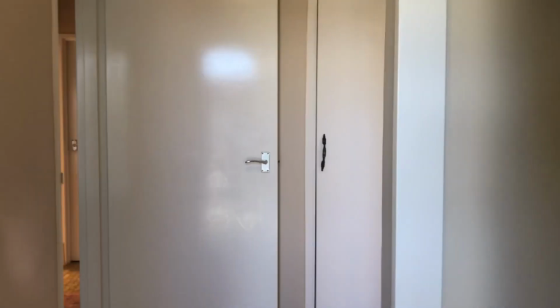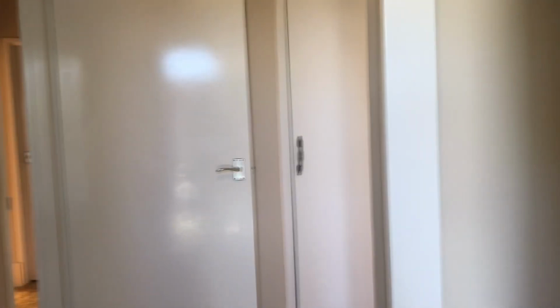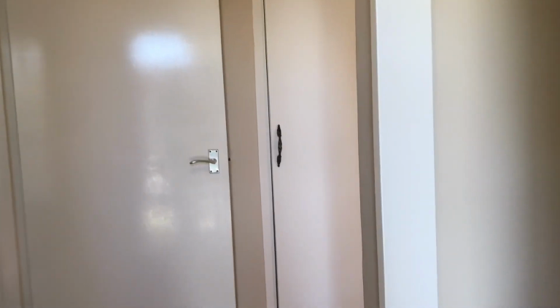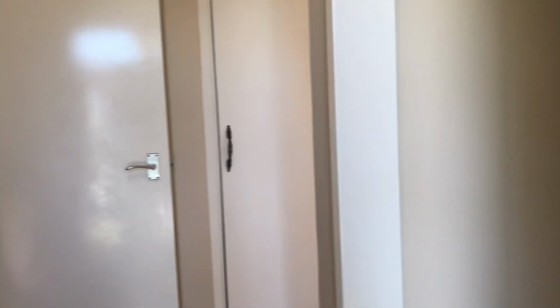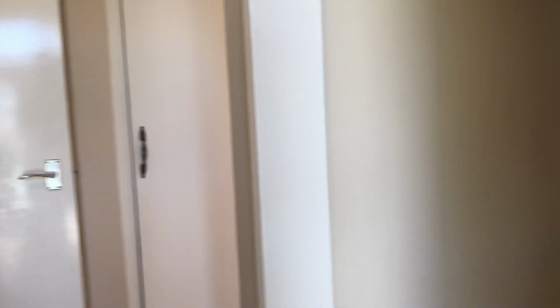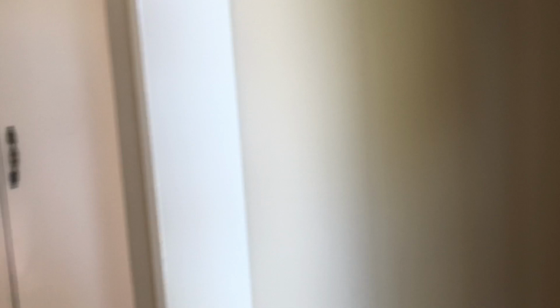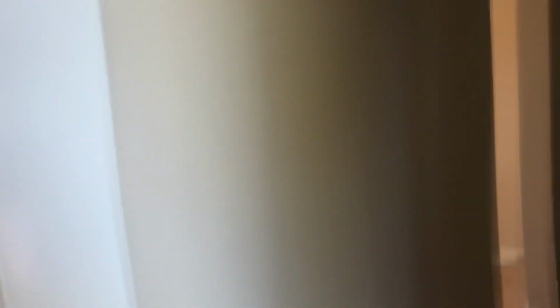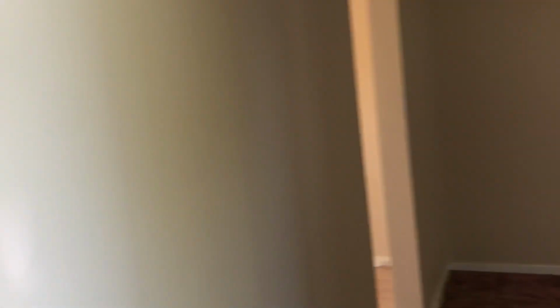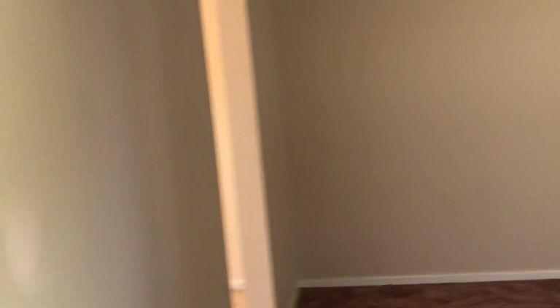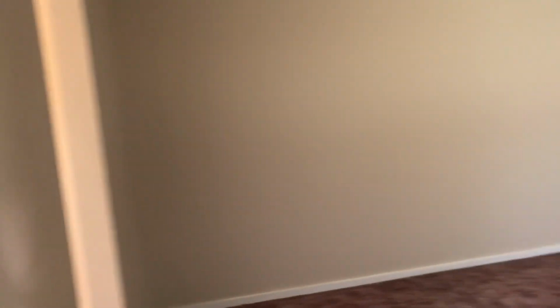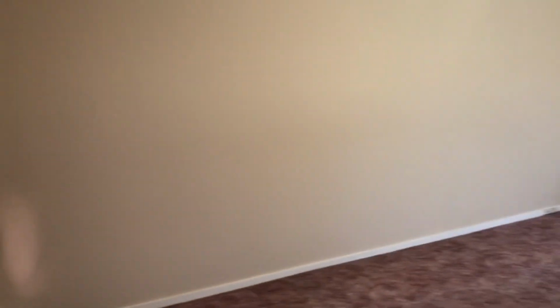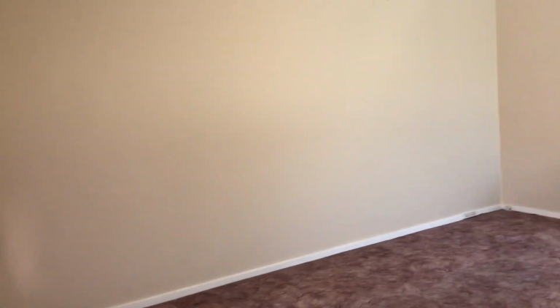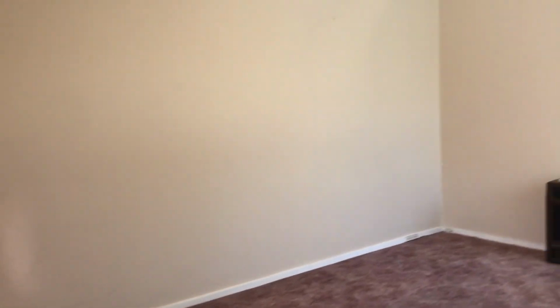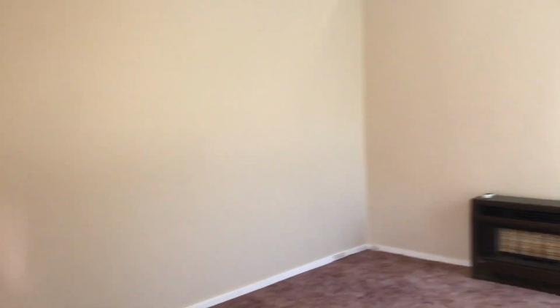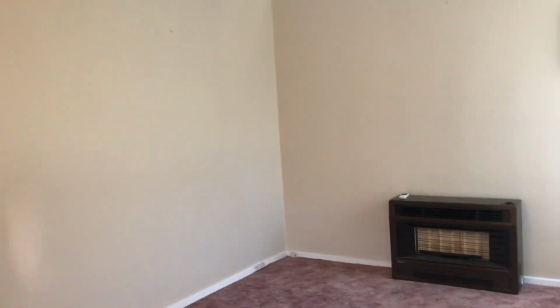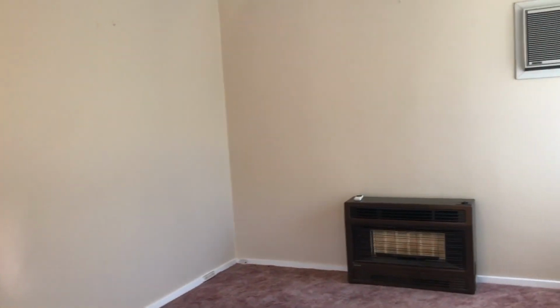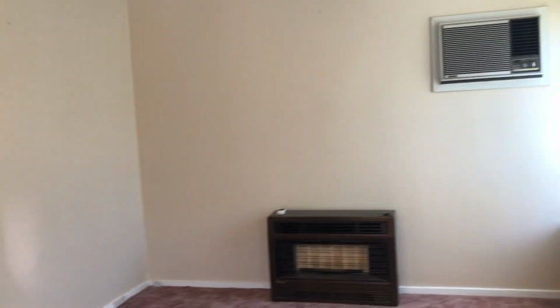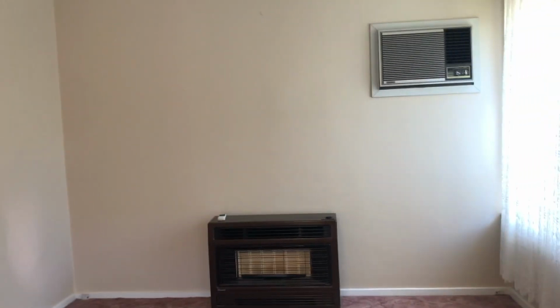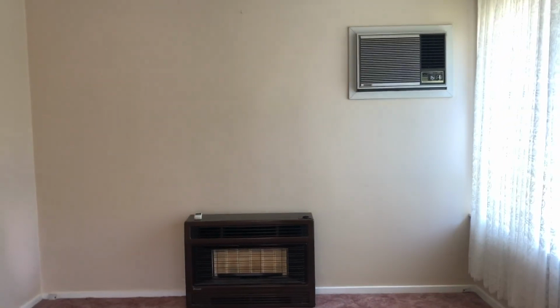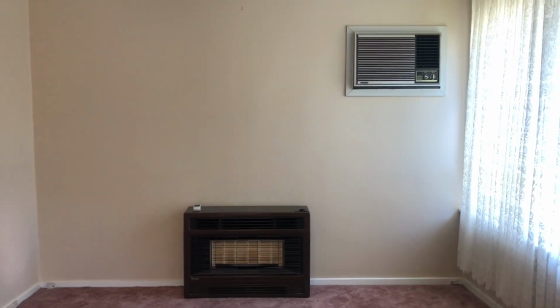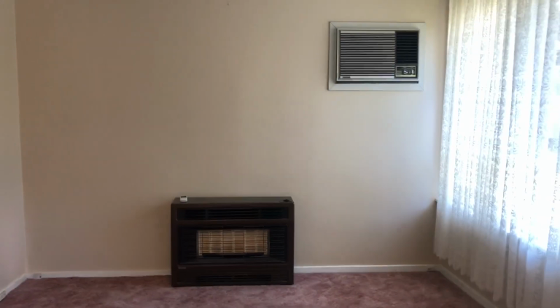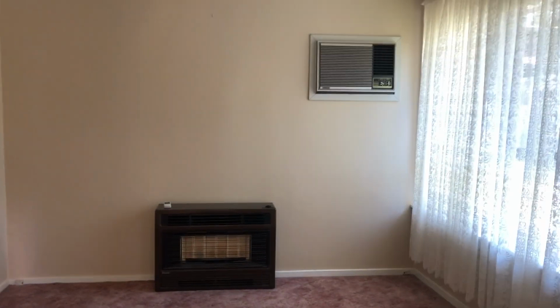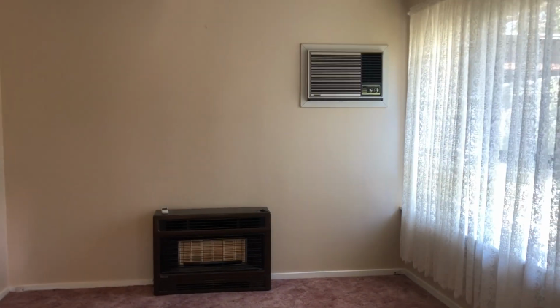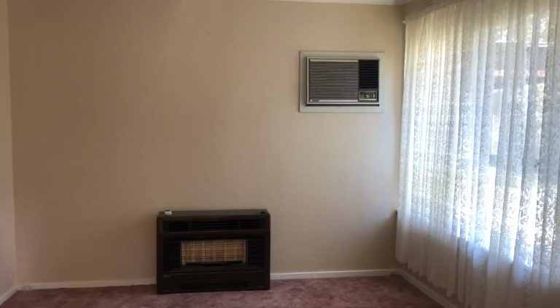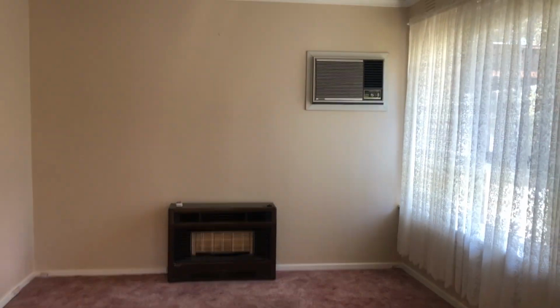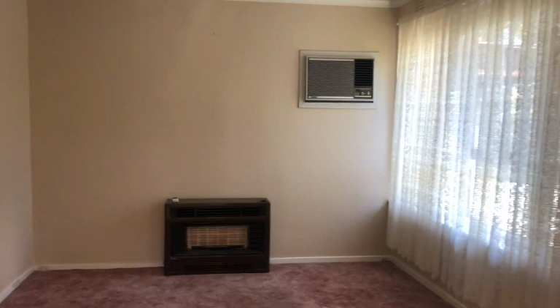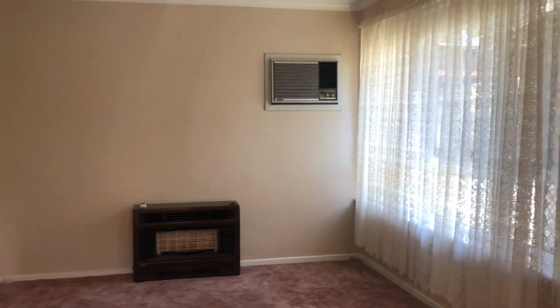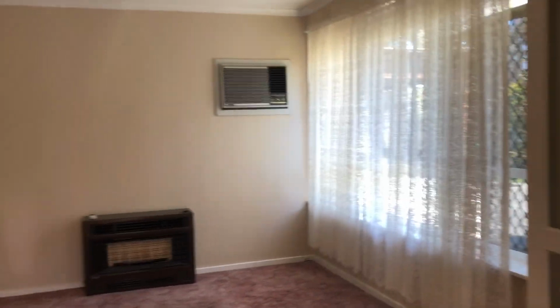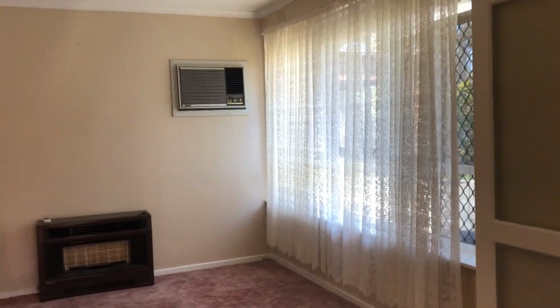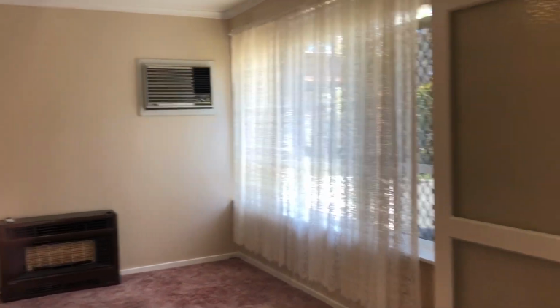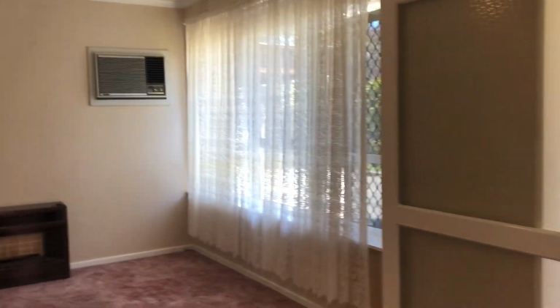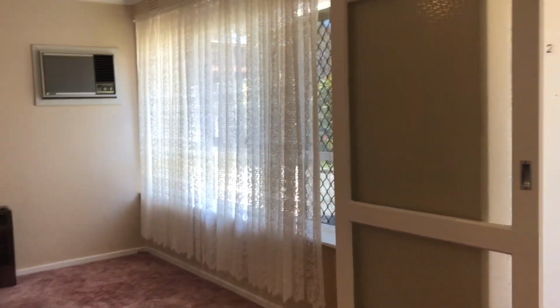We've come at it from a beautiful bright day. First thing I'll show you is the living room. Have a look at this — quite massive gas heating plus the air conditioner, big windows, nice and bright.